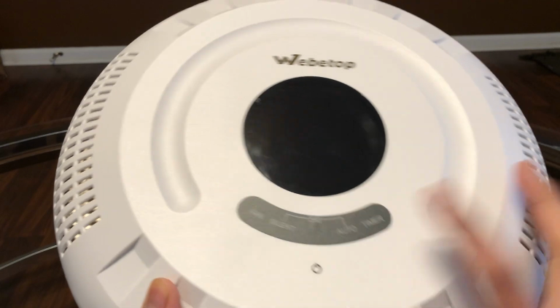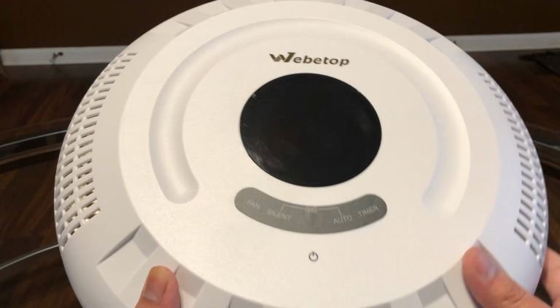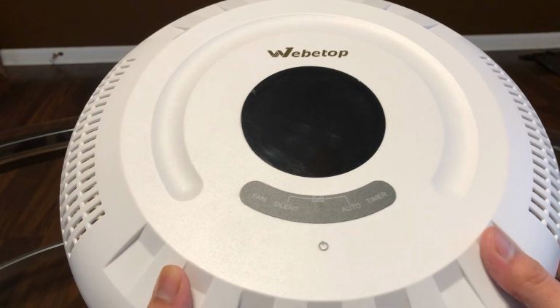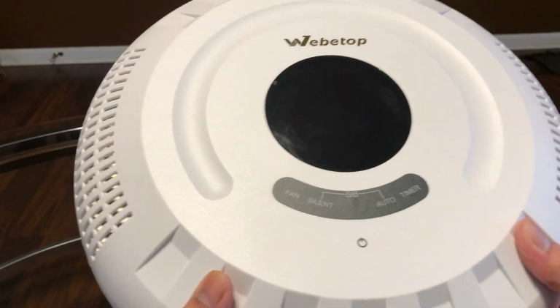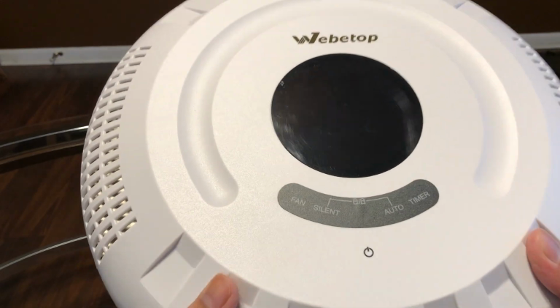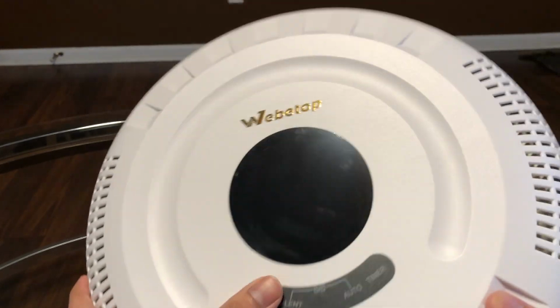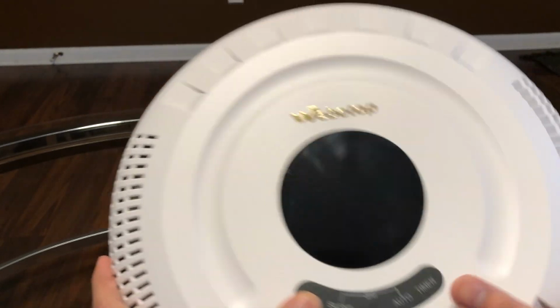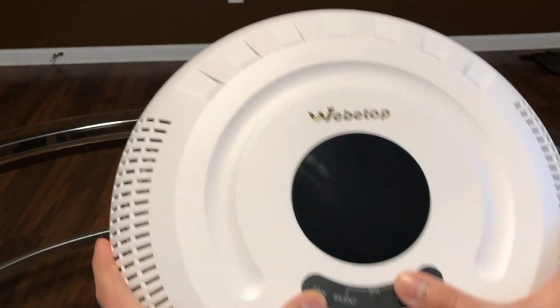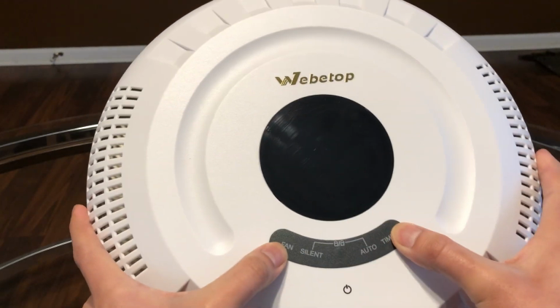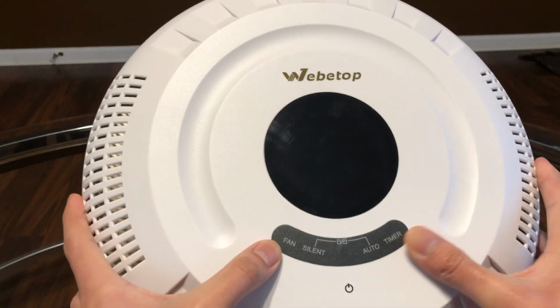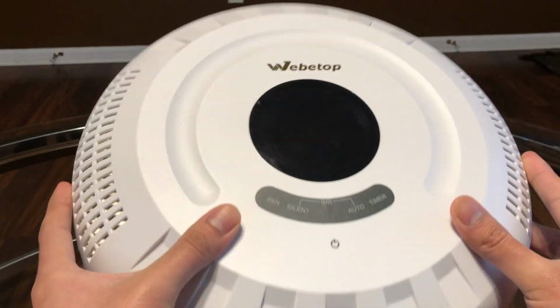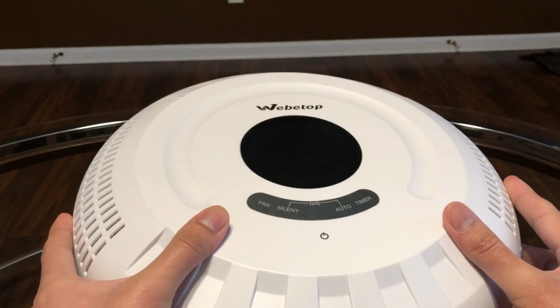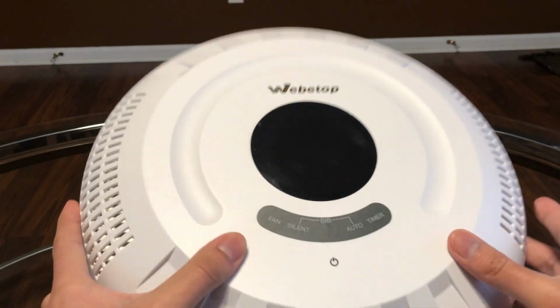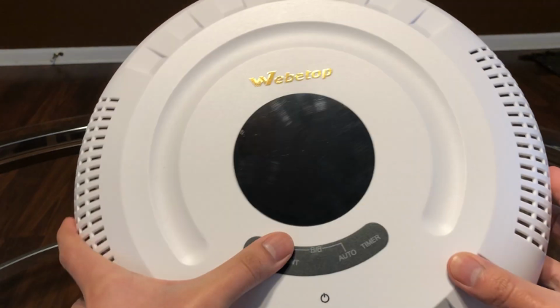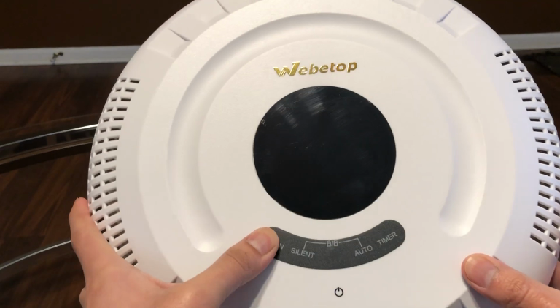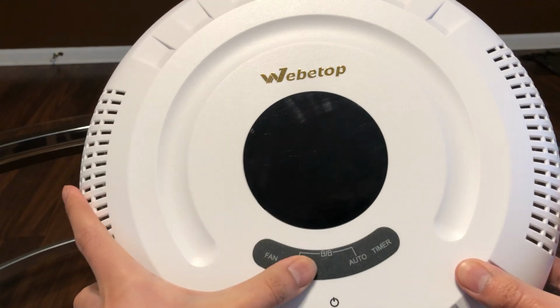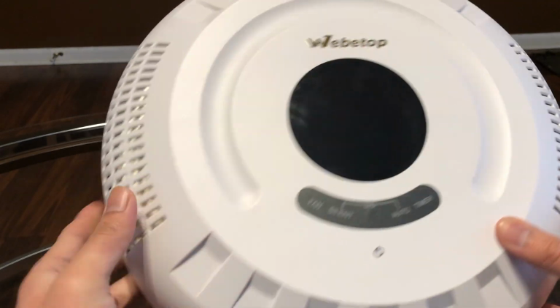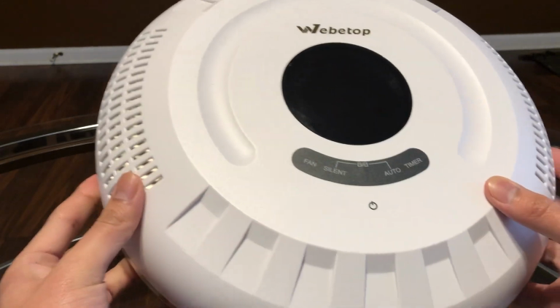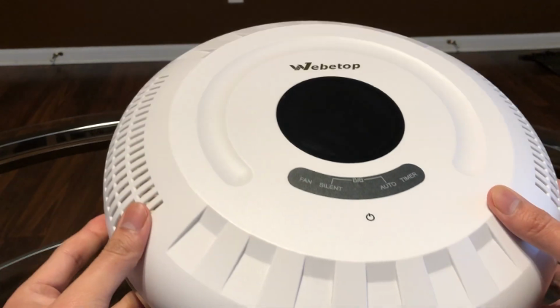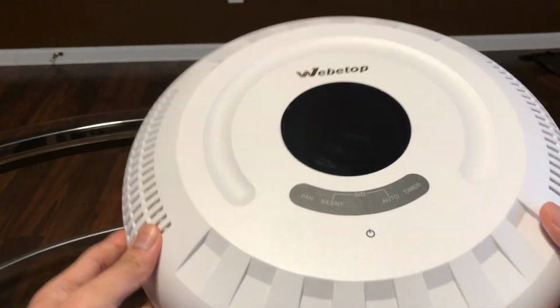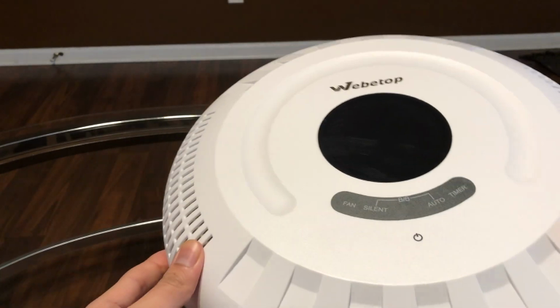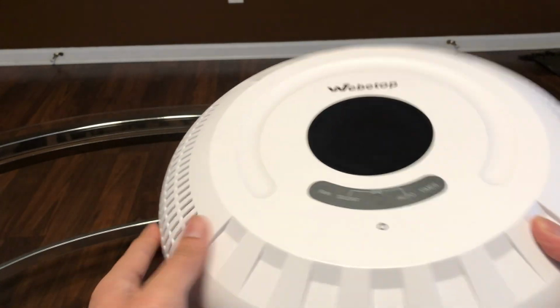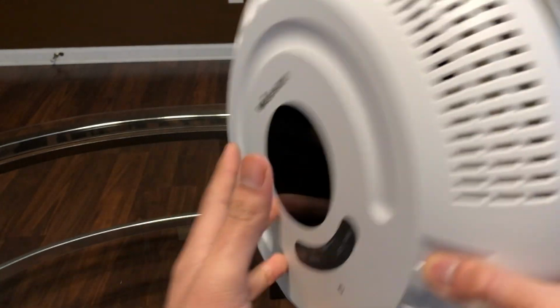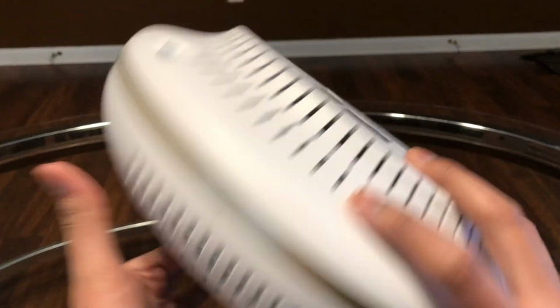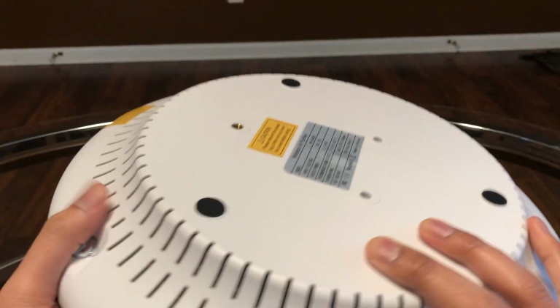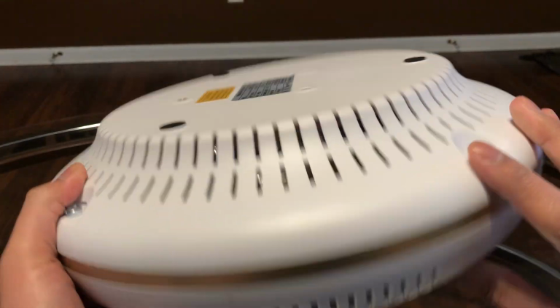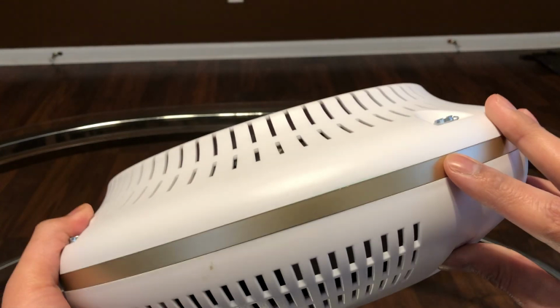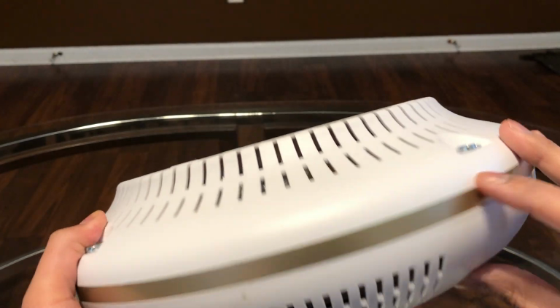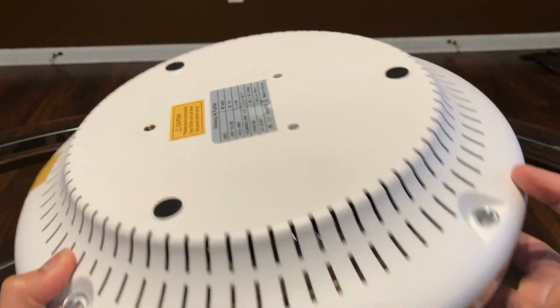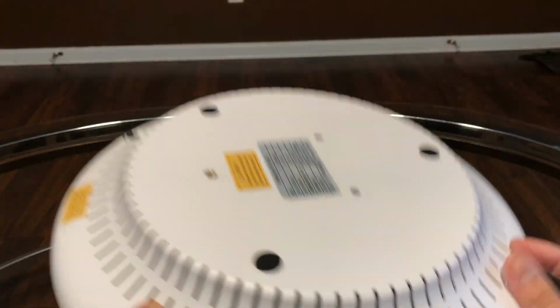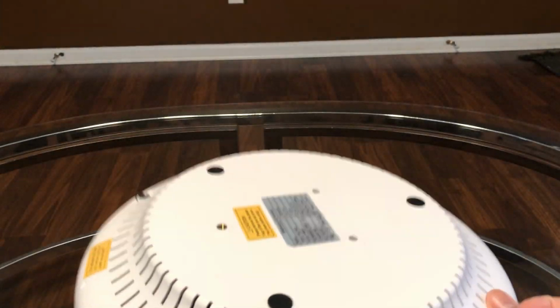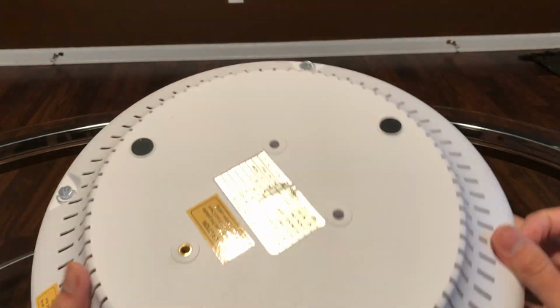We have the on and off switch here. Actually, I'm not sure if you're able to control the unit without the remote, so I'll update that in the description once I plug it in and give it a test.